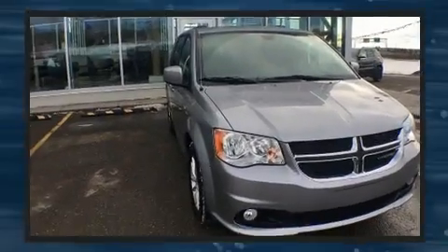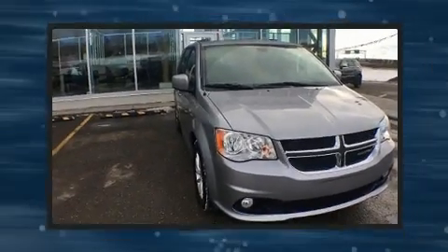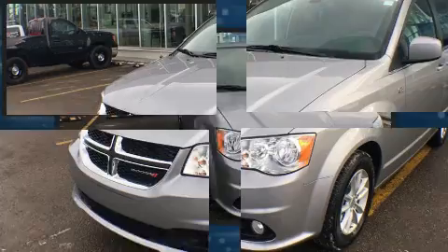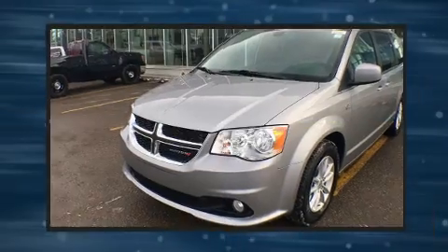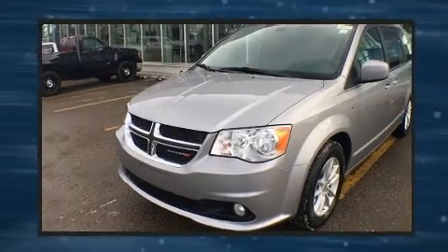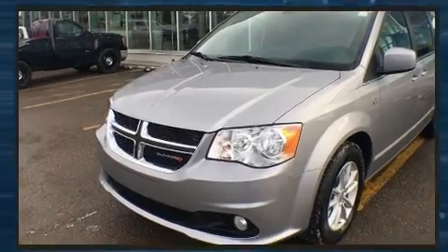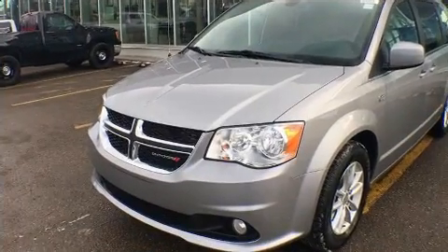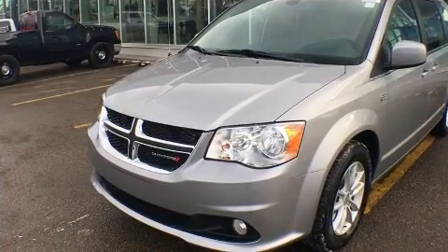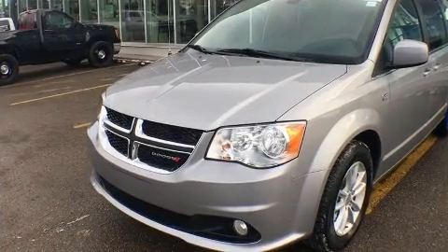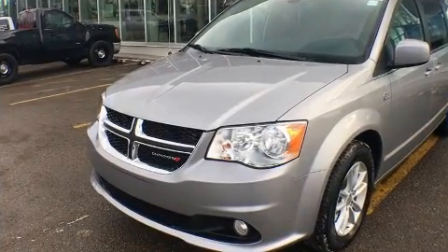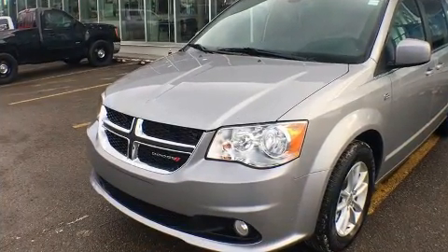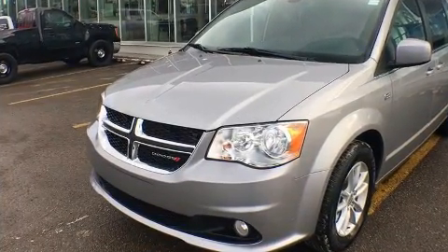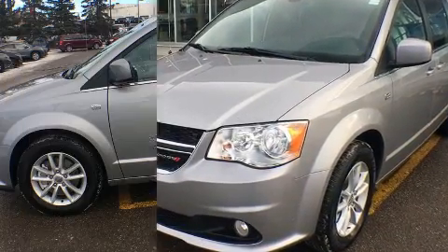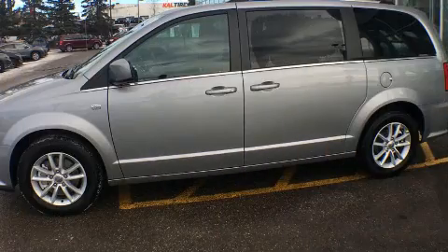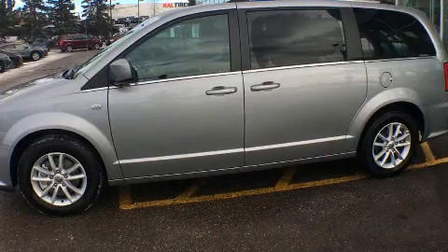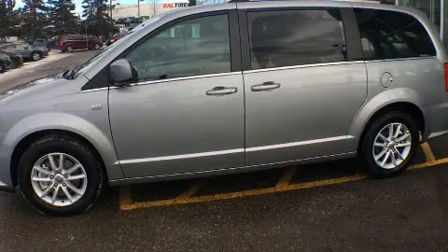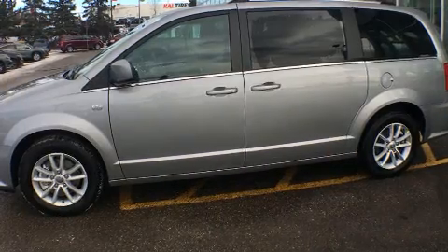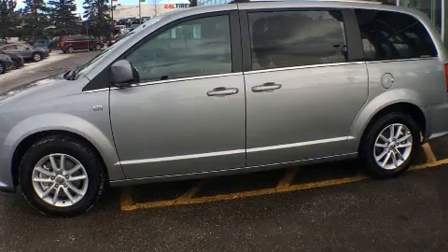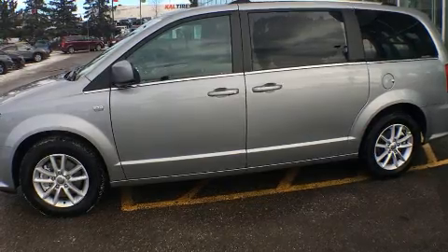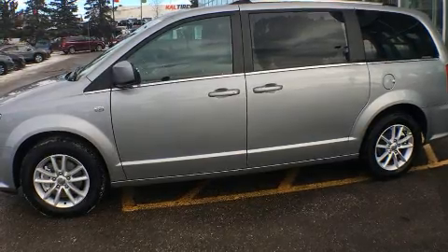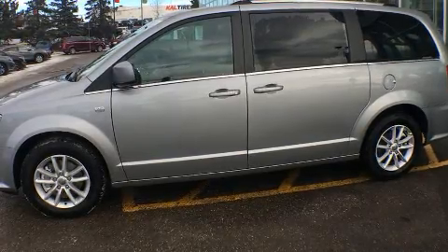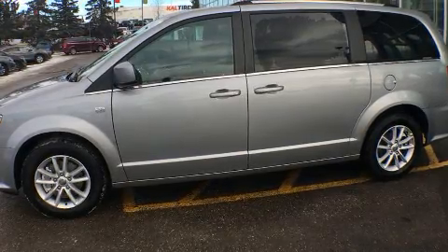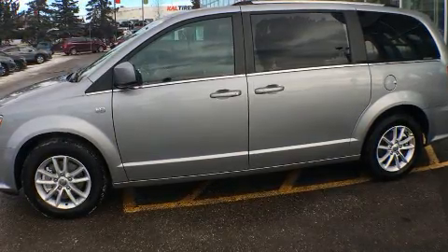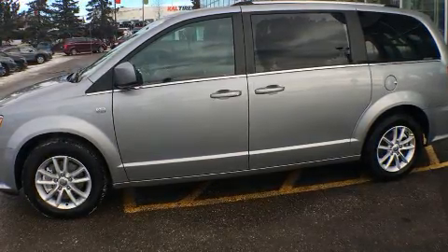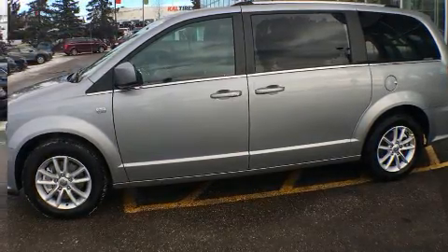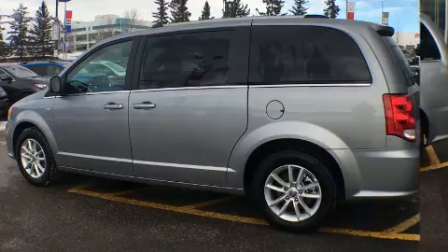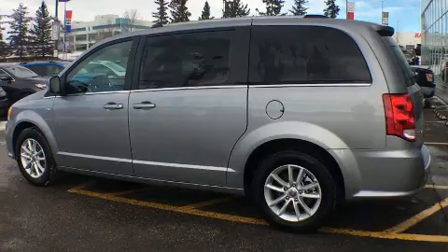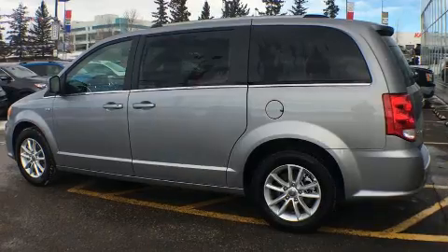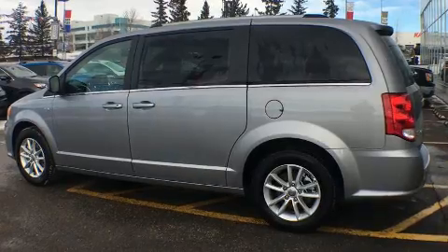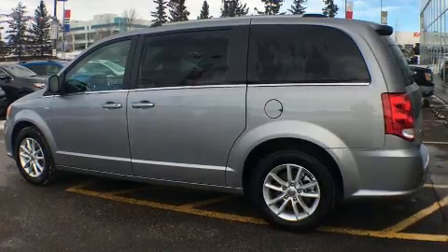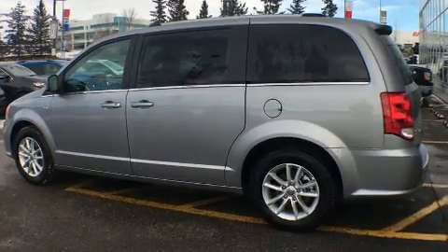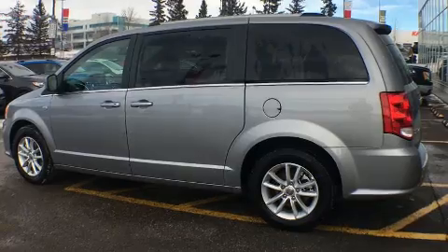All of the premium features expected of a Dodge are offered, including delay off headlights, a rear window wiper, an automatic dimming rear view mirror, and much more.